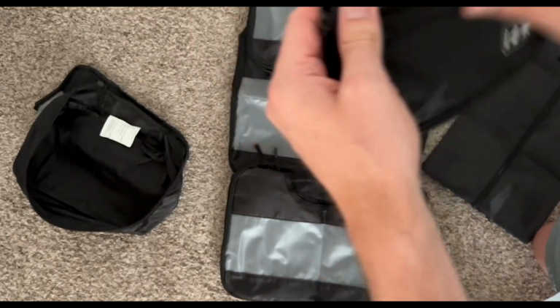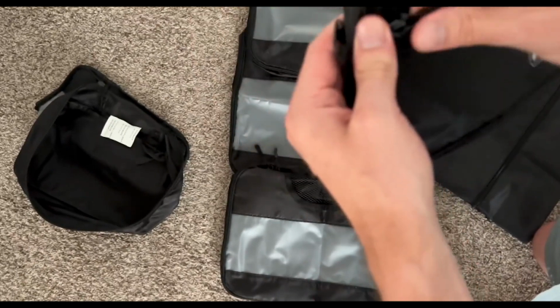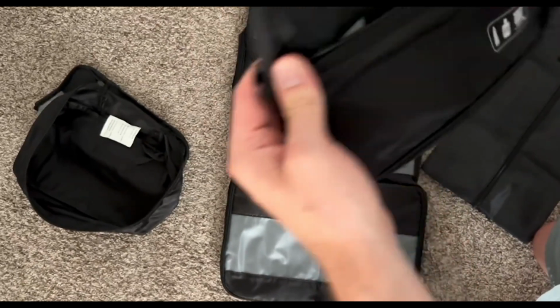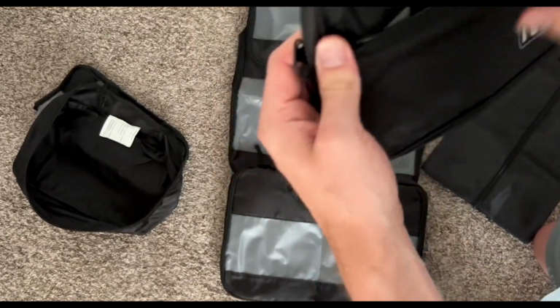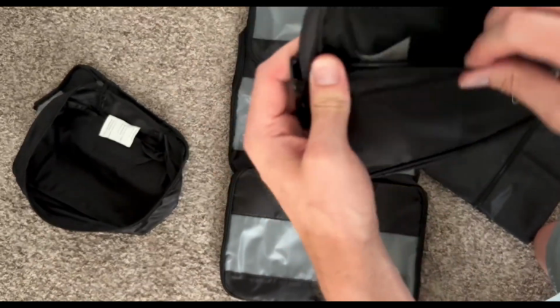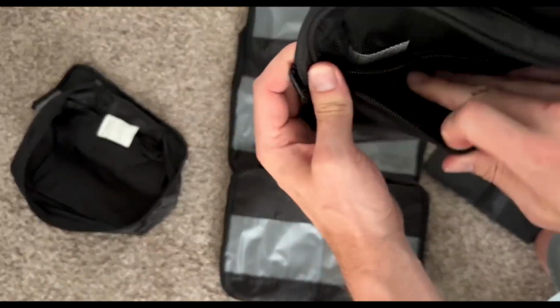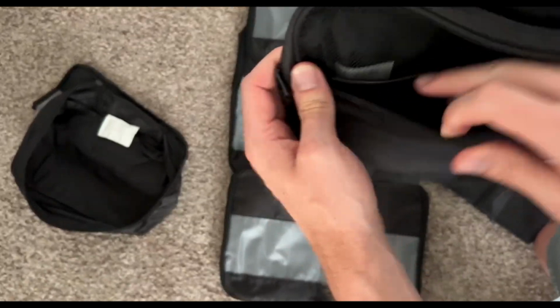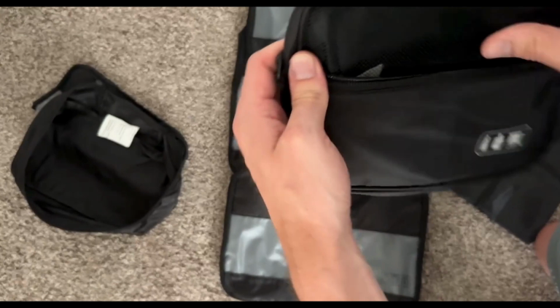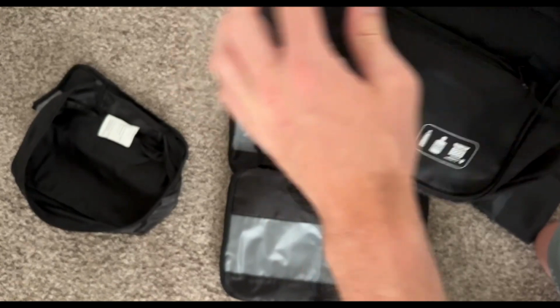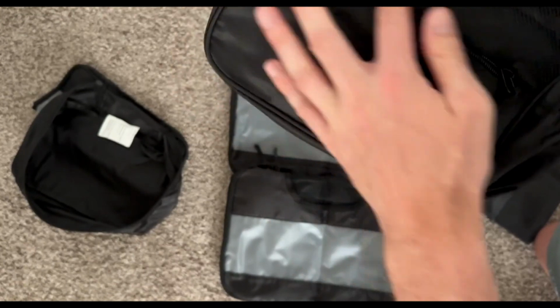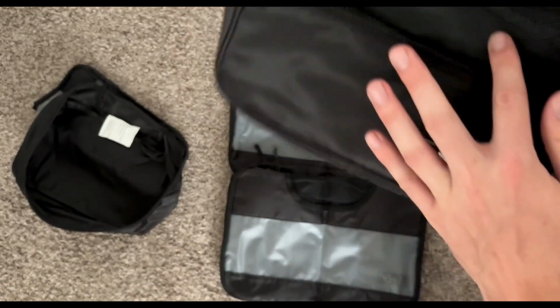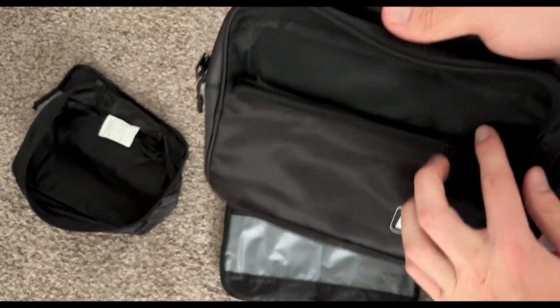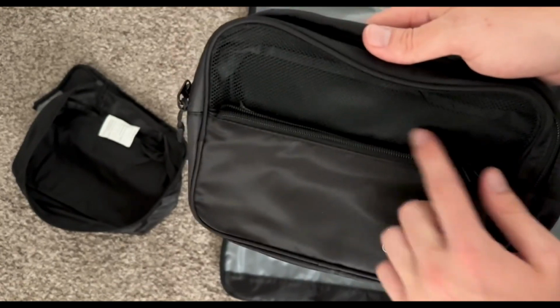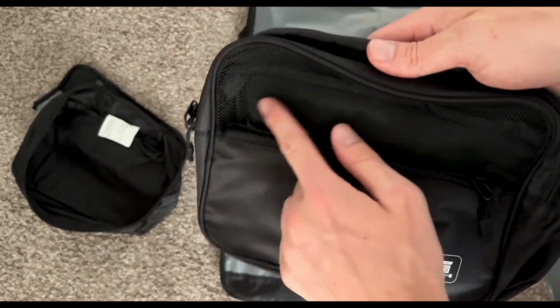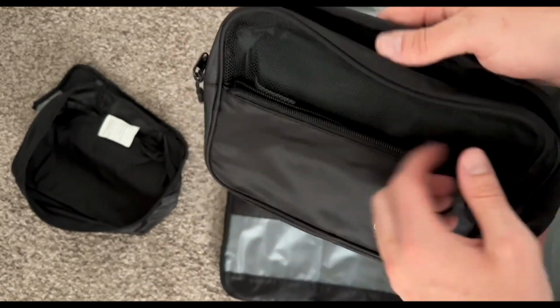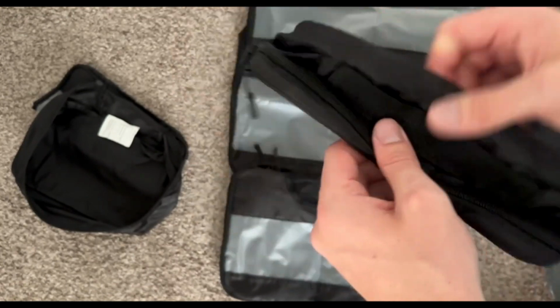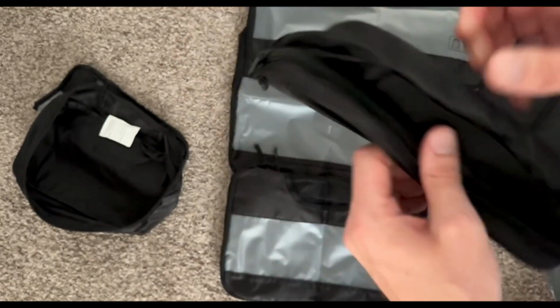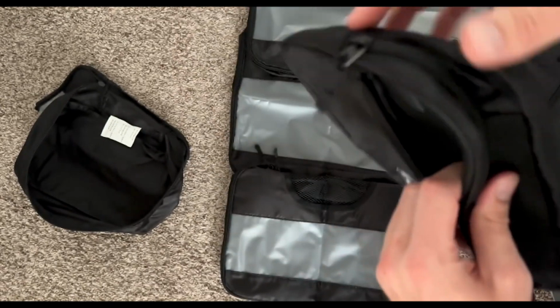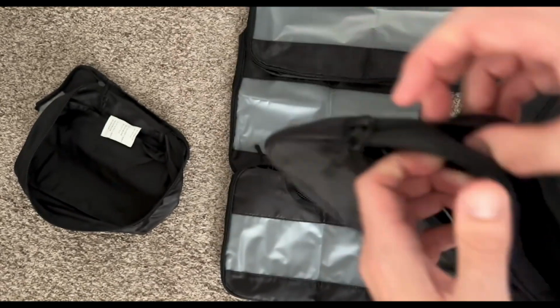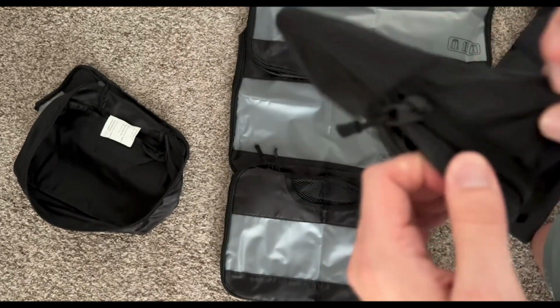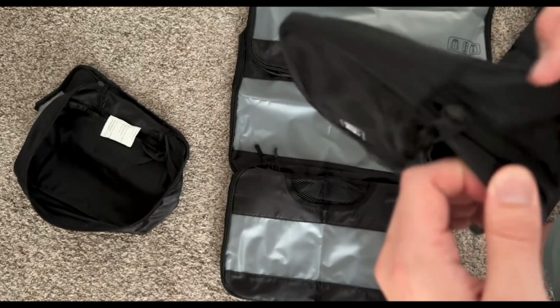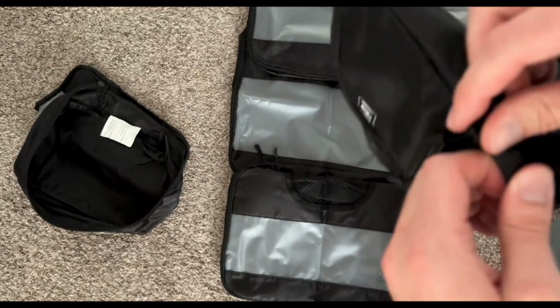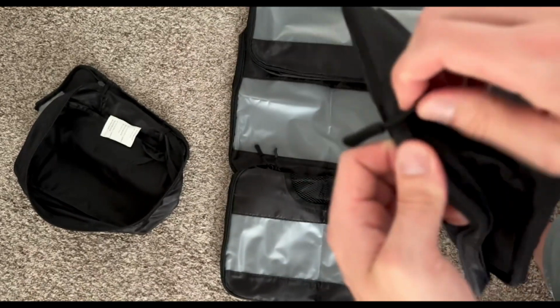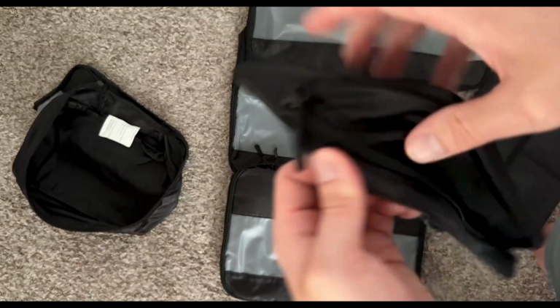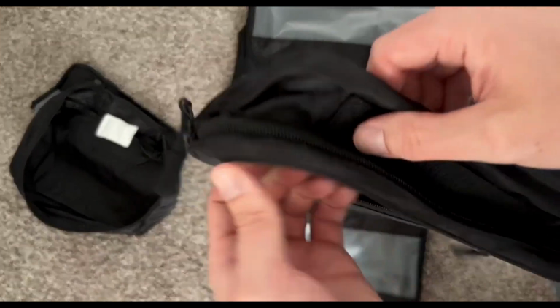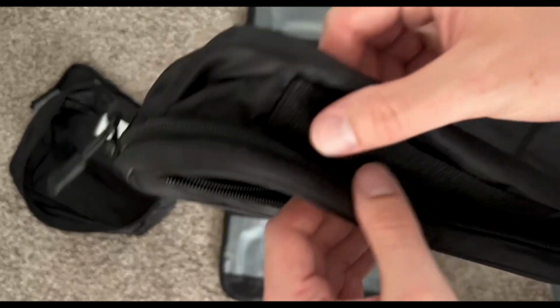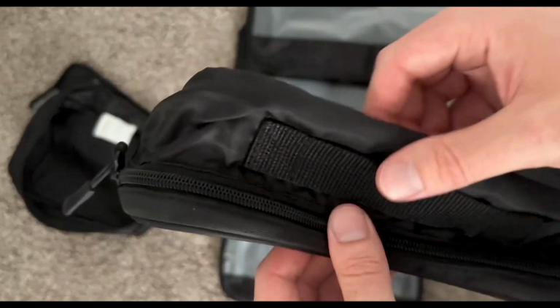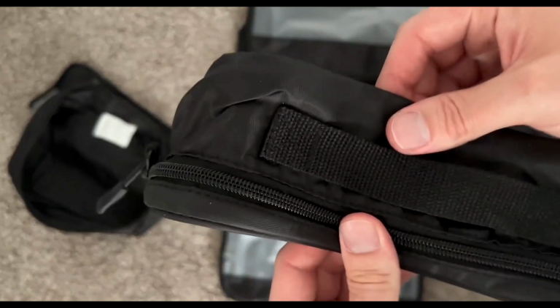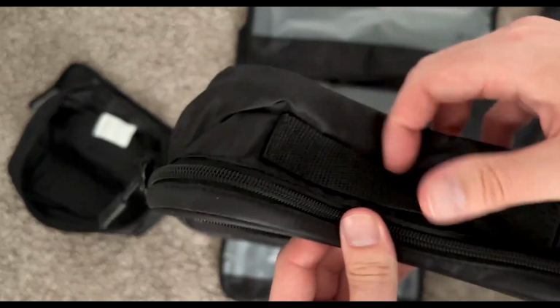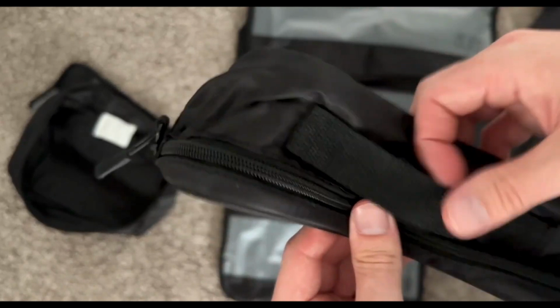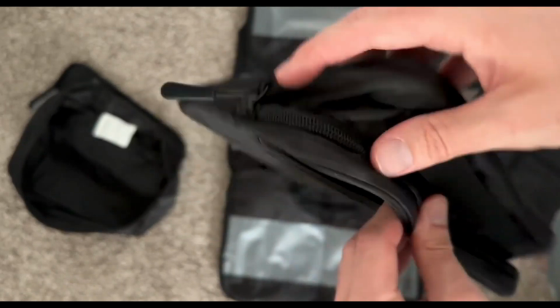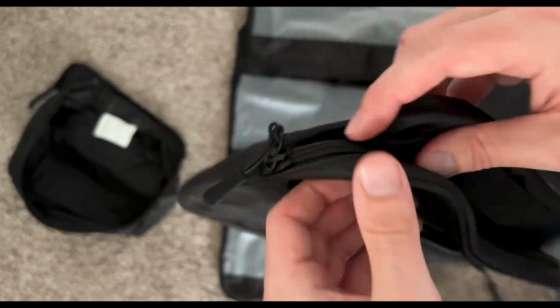While not the cheapest packing cube set on the market, the value these cubes offer in terms of organization, space saving, and durability justifies the cost.